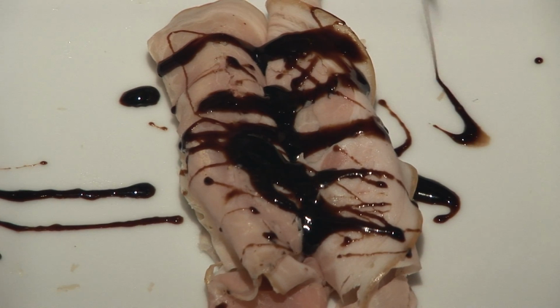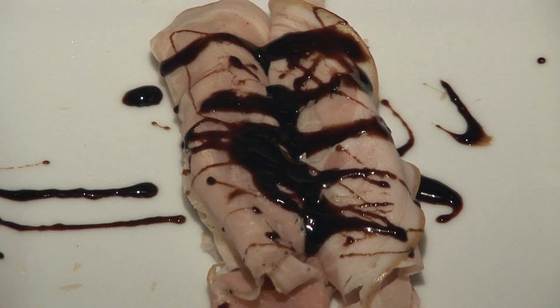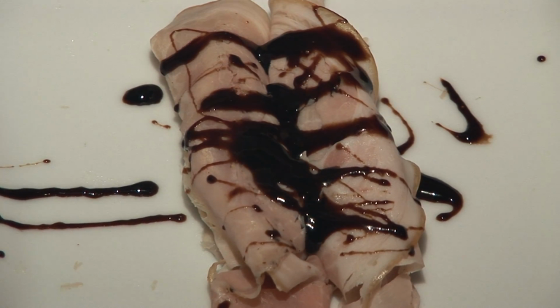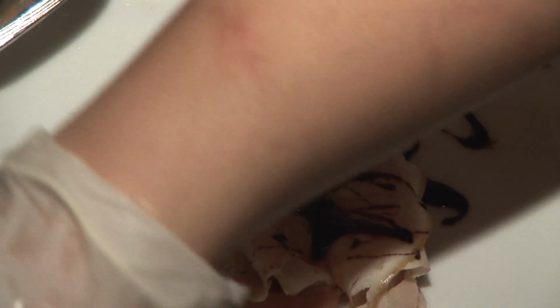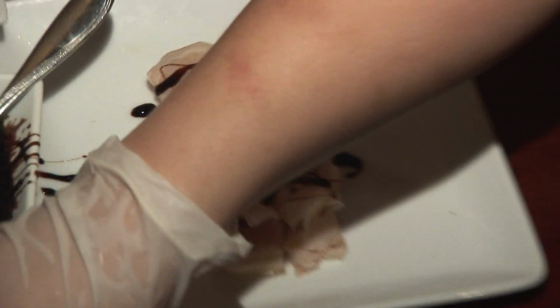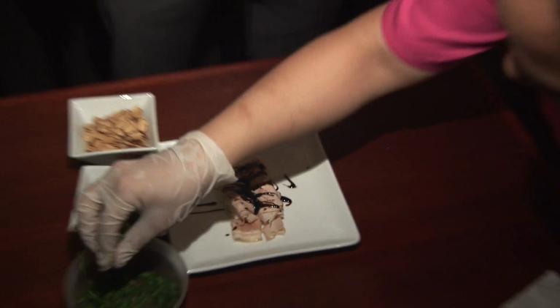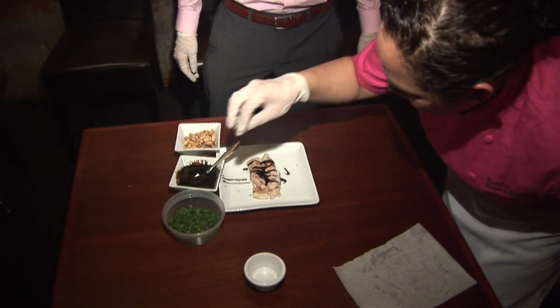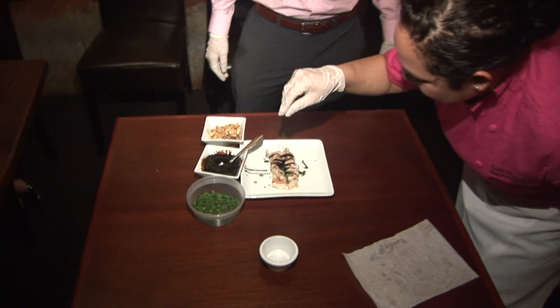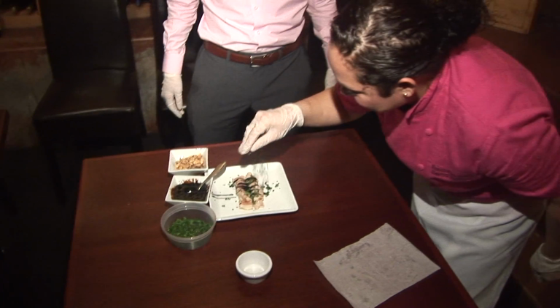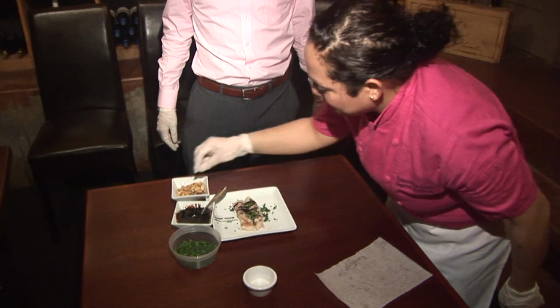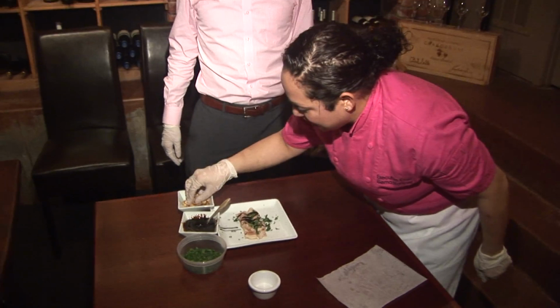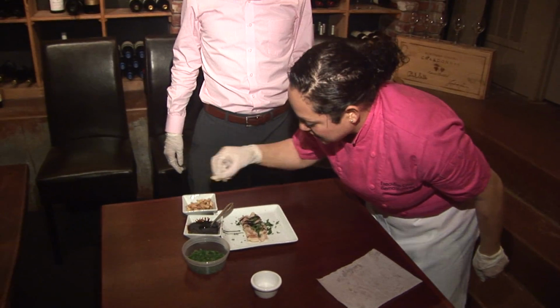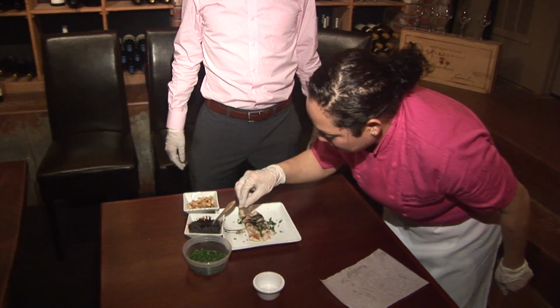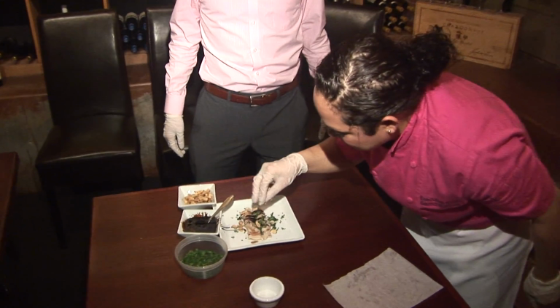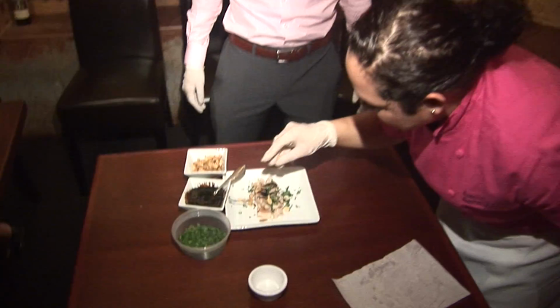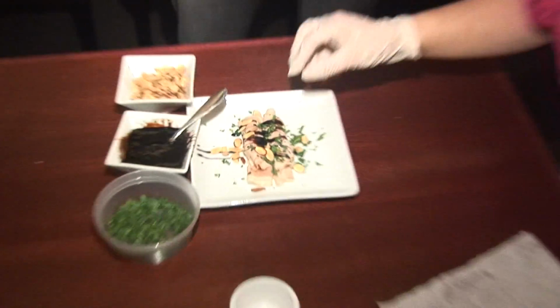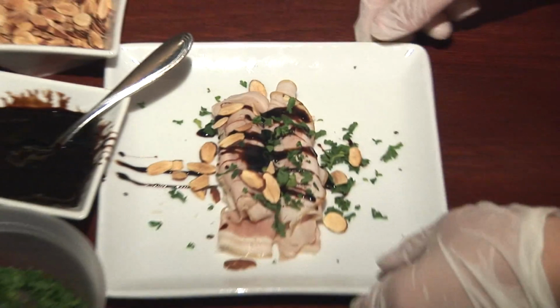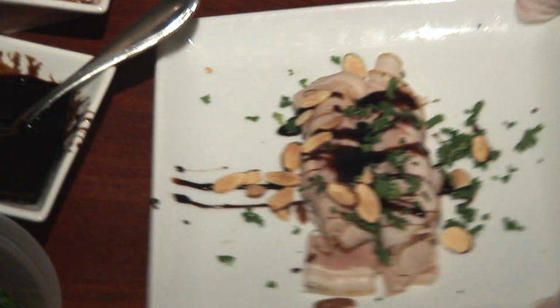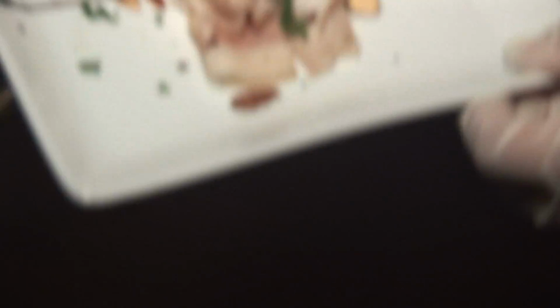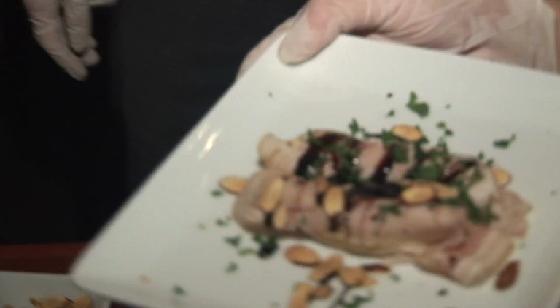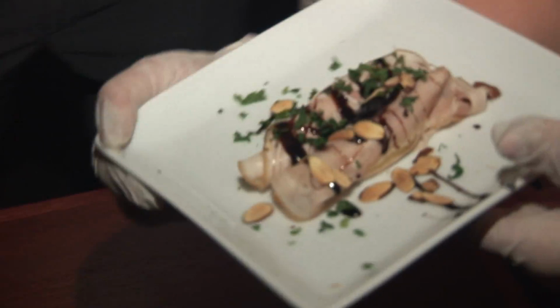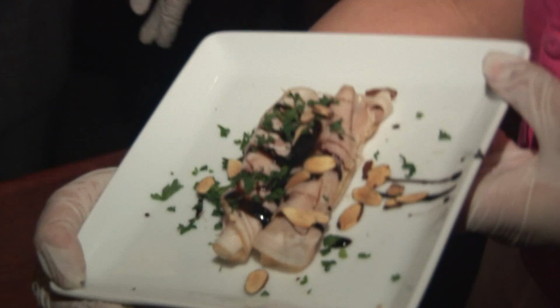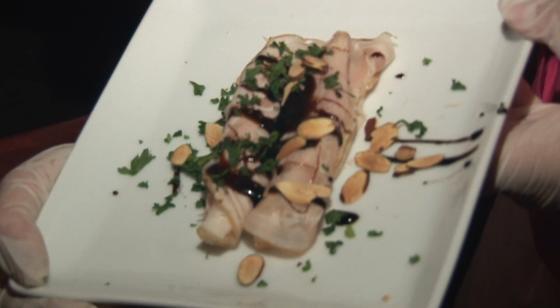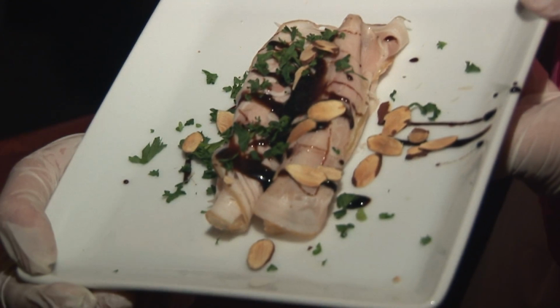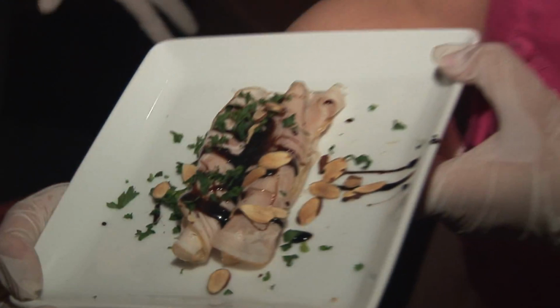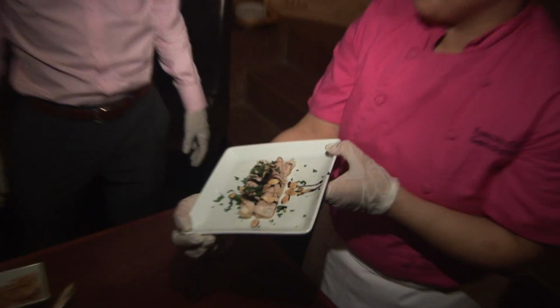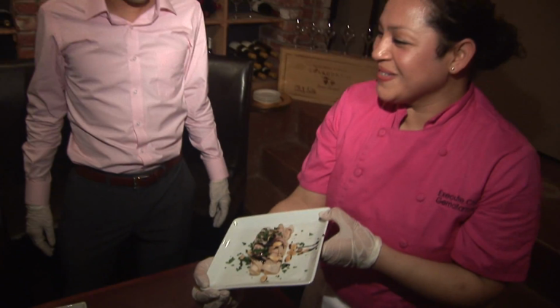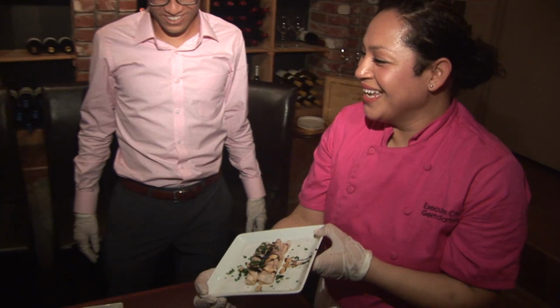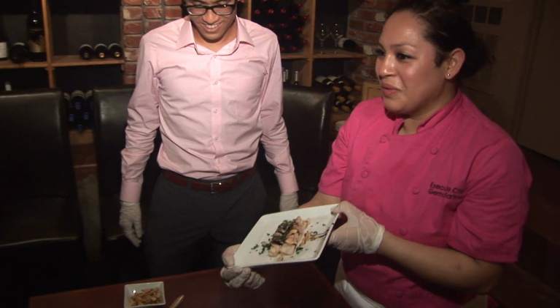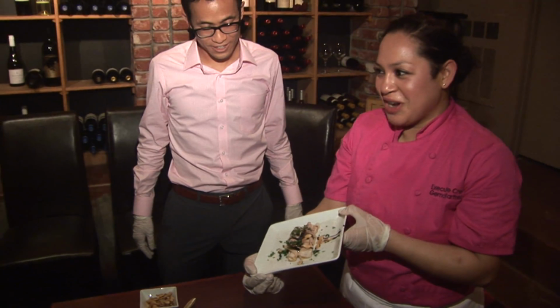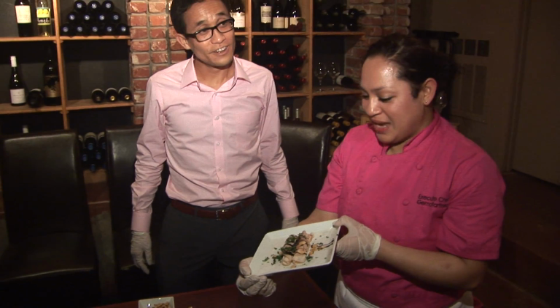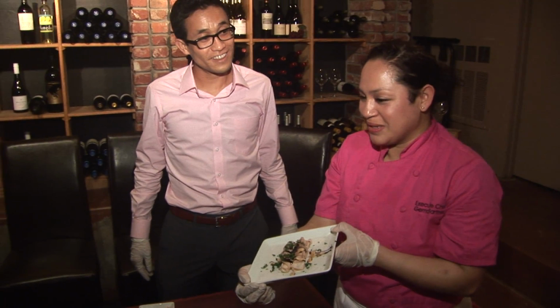Just go free-form. Then take a lot of parsley and toasted almonds. And that is your porchetta-wrapped apples with toasted almonds and balsamic.